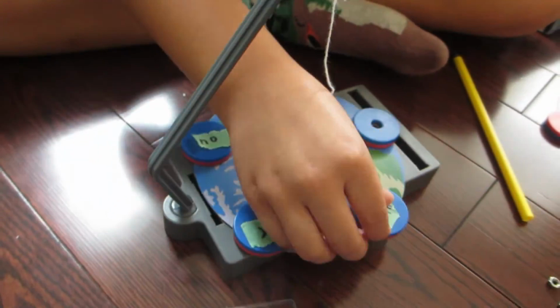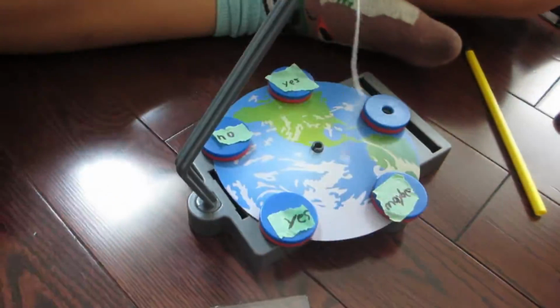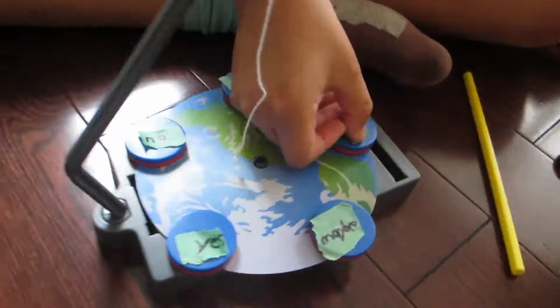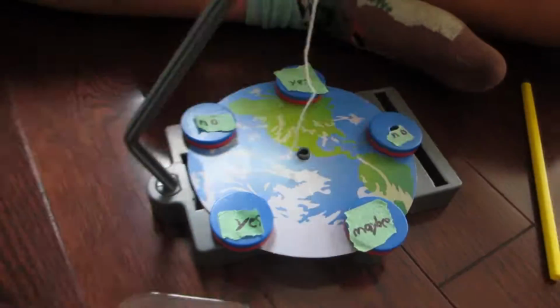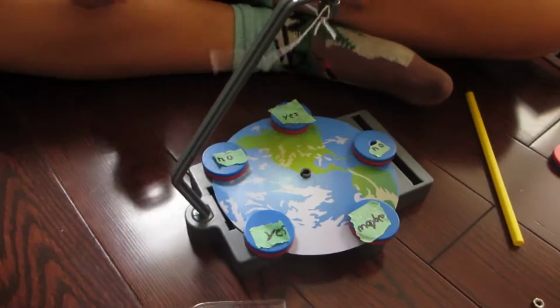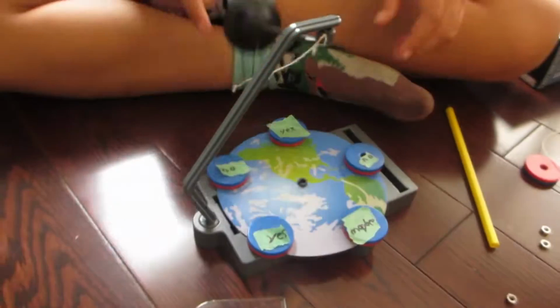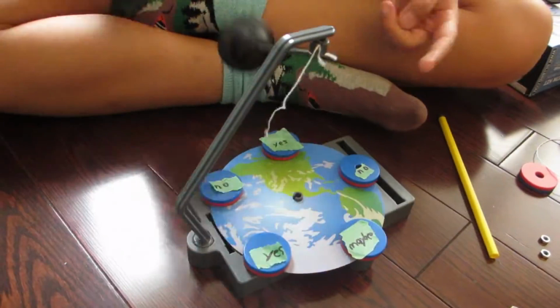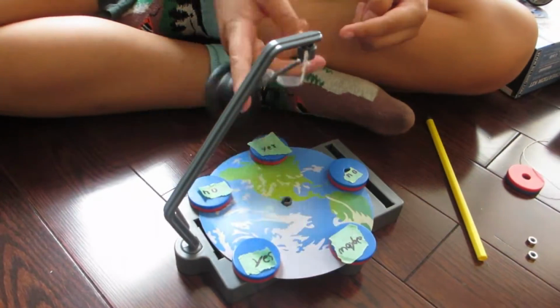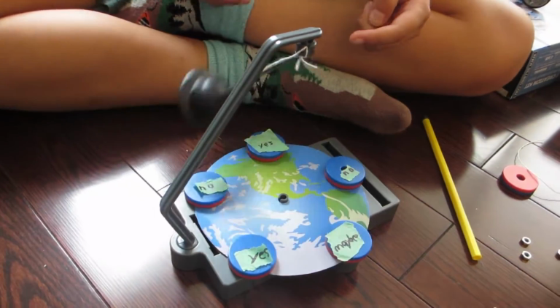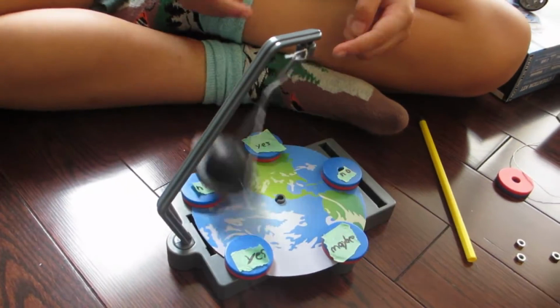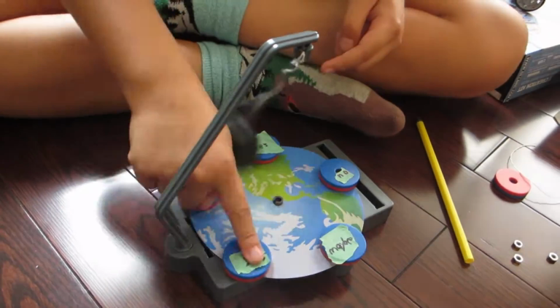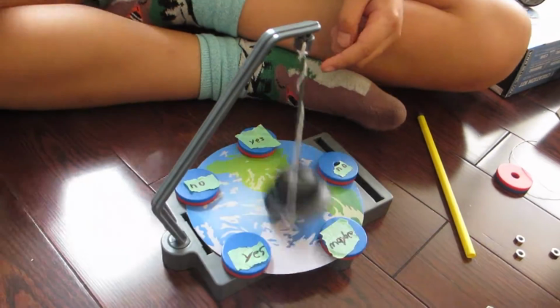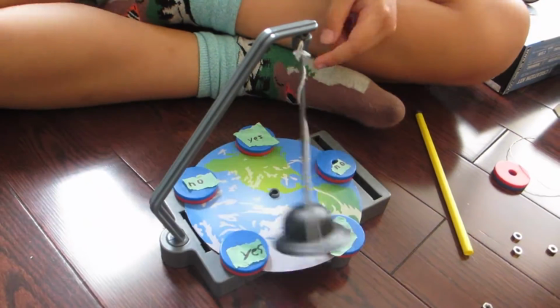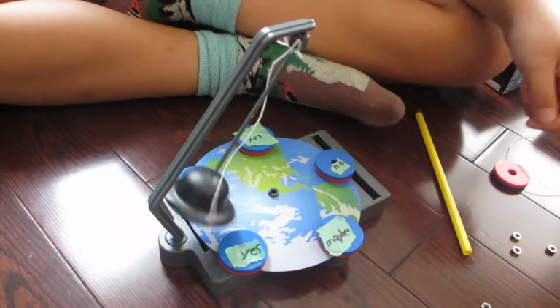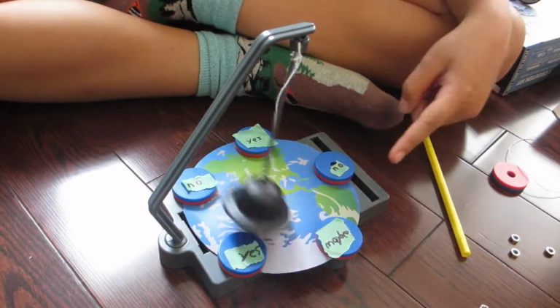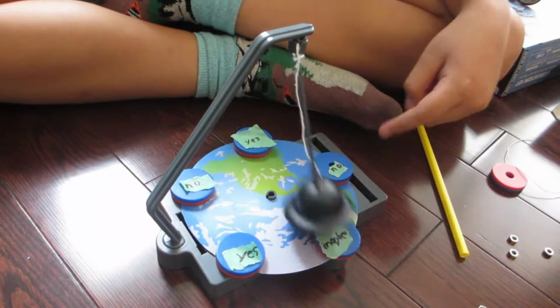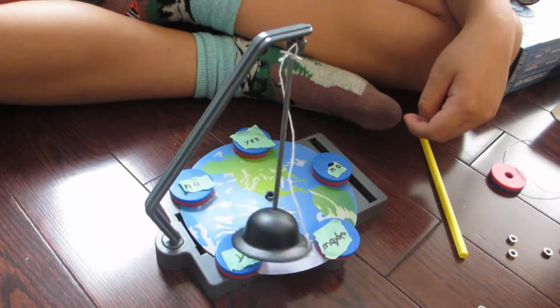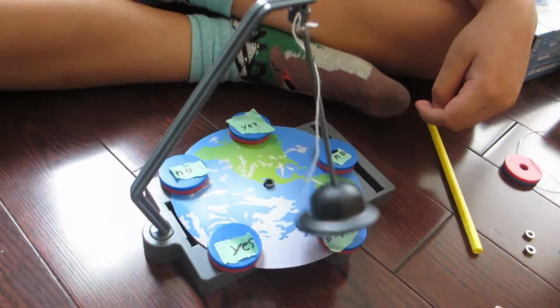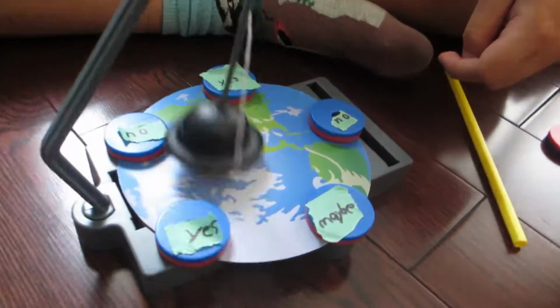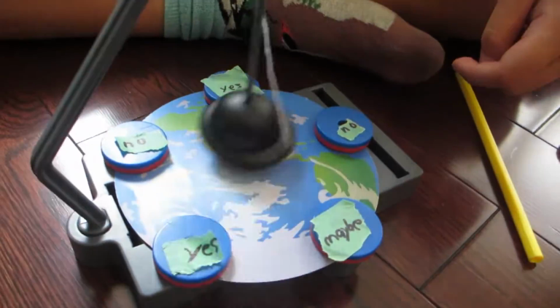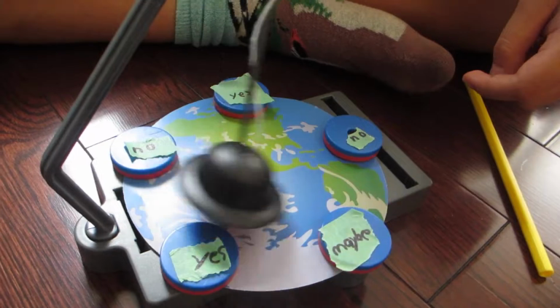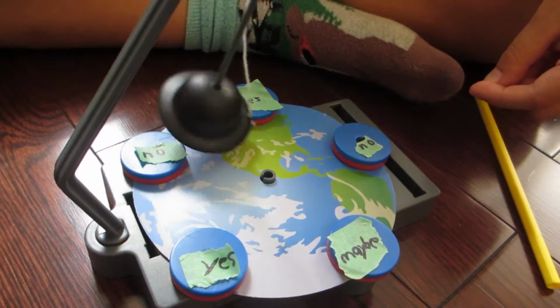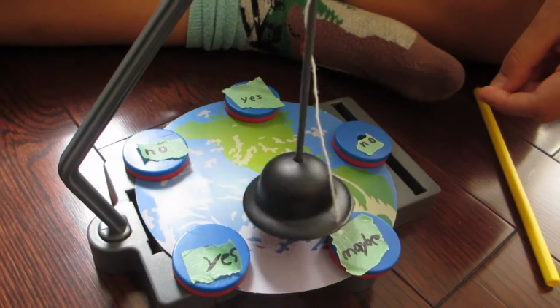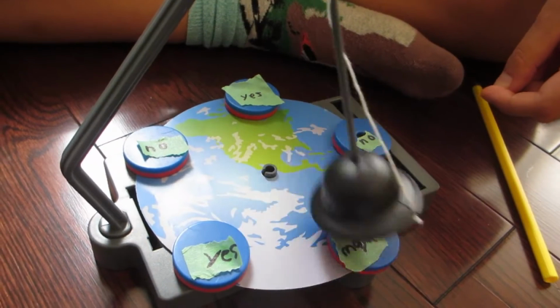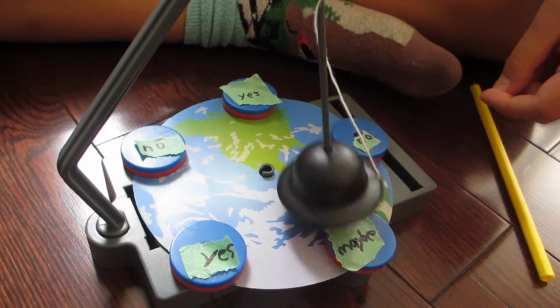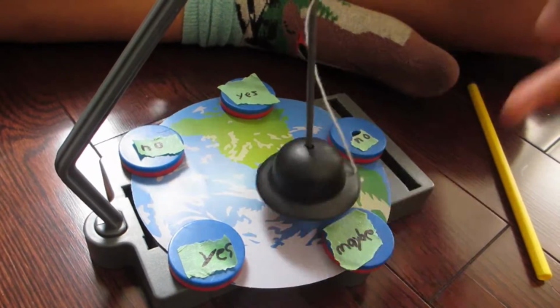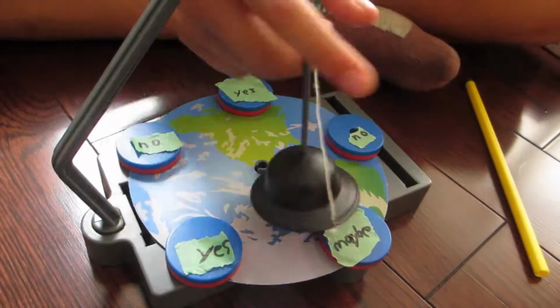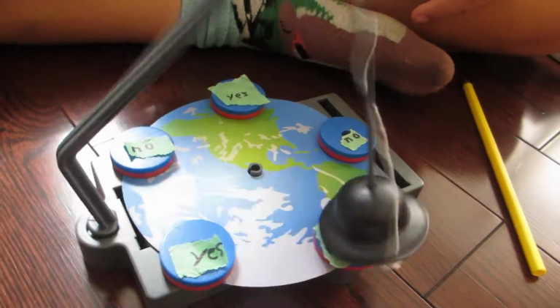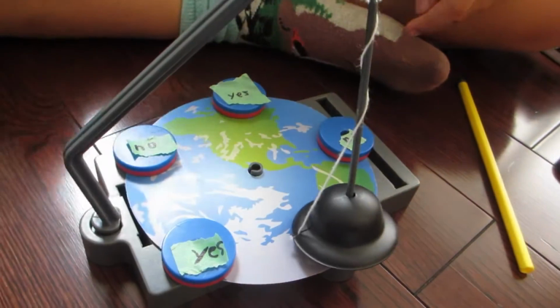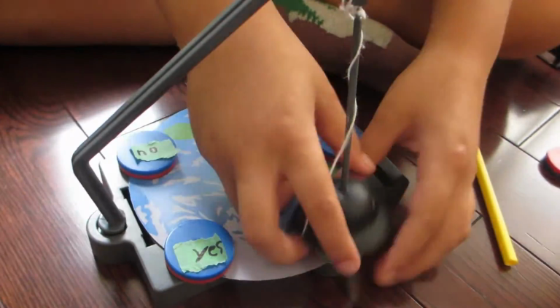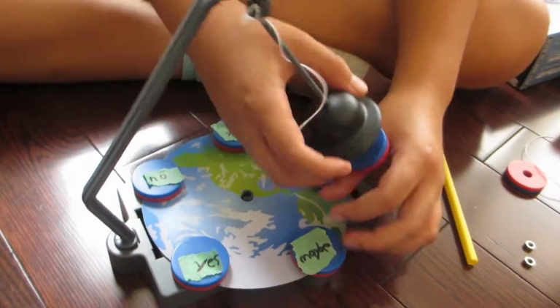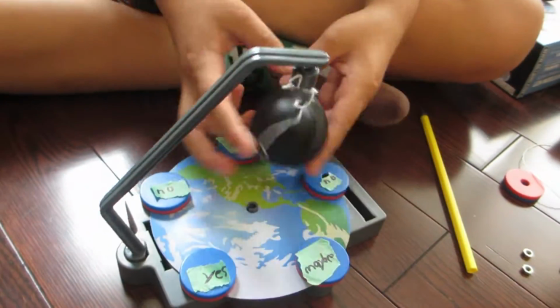This kit makes a great birthday gift or Christmas gift around the holidays, especially because there are so many different experiments you can do while playing with it.